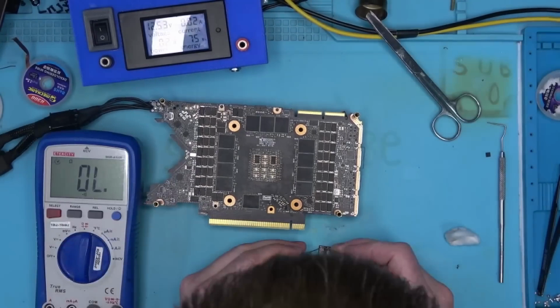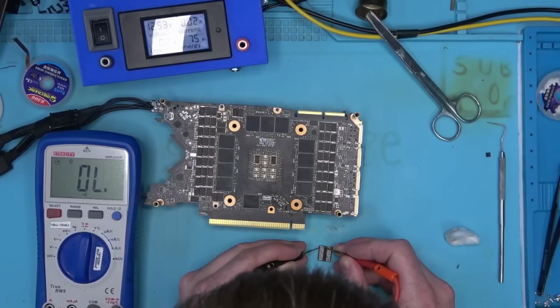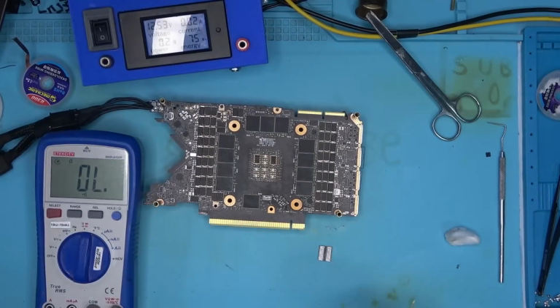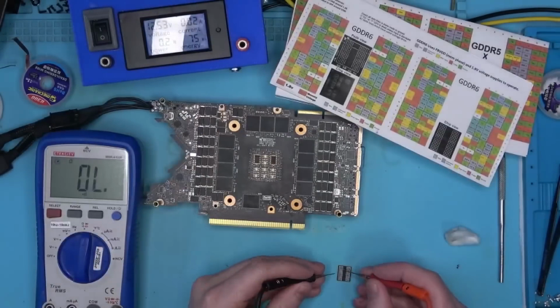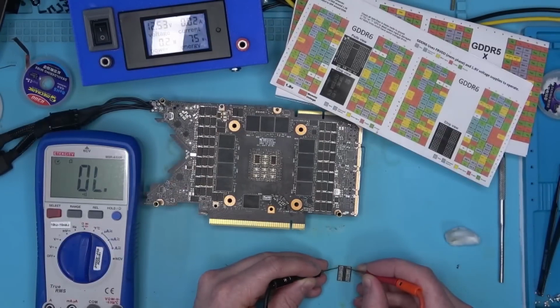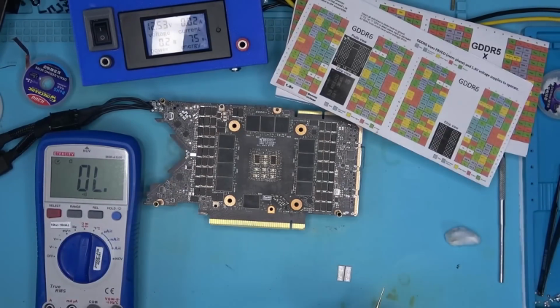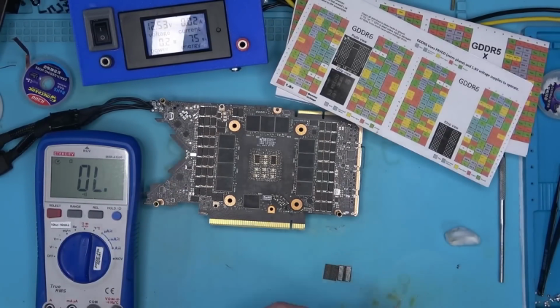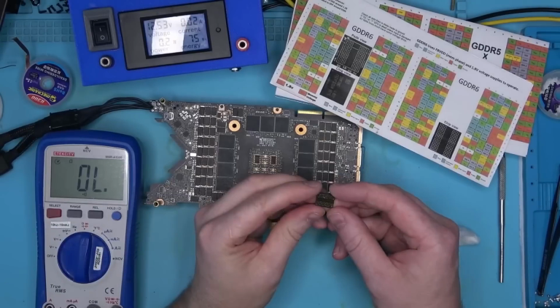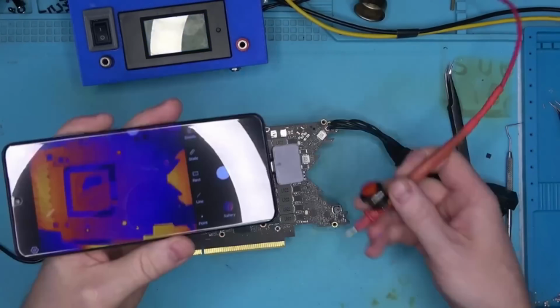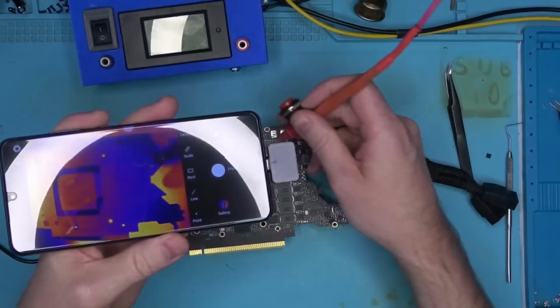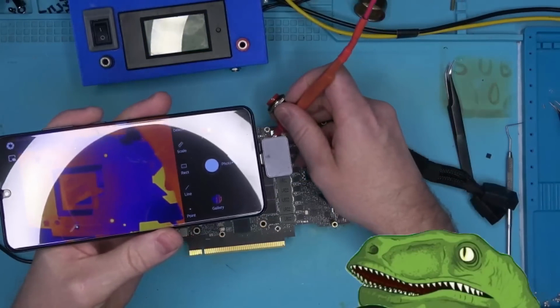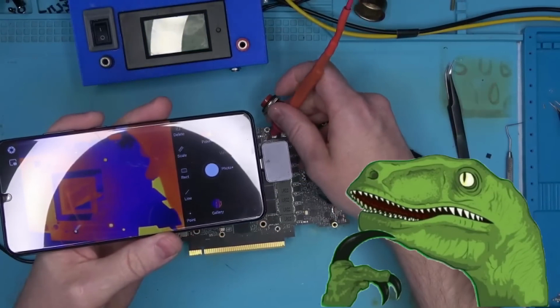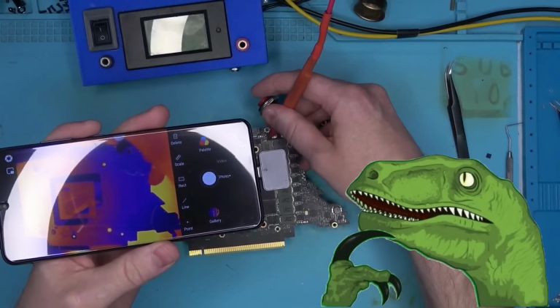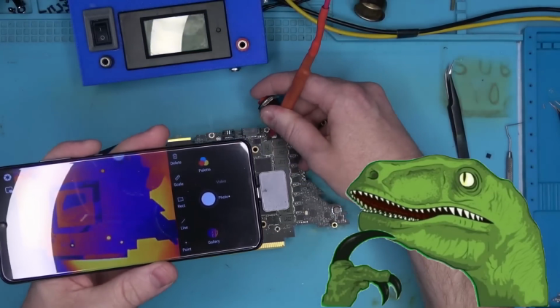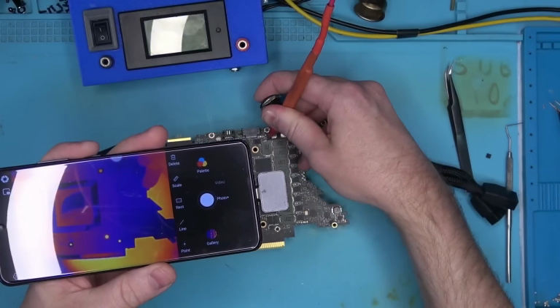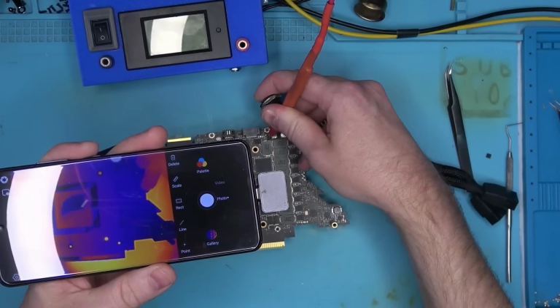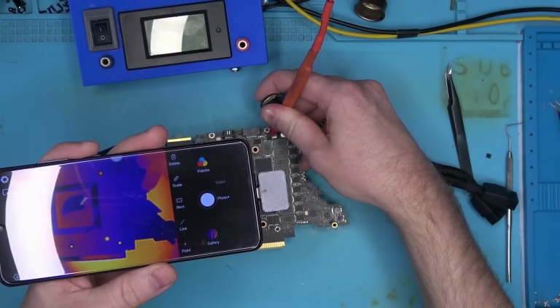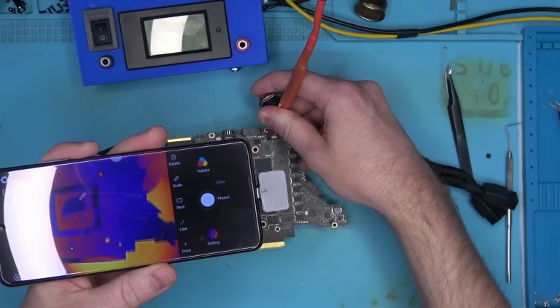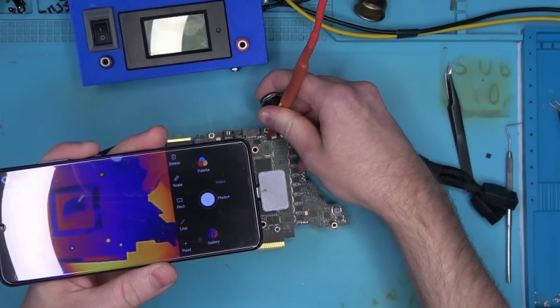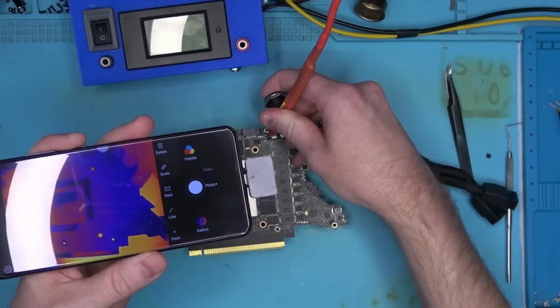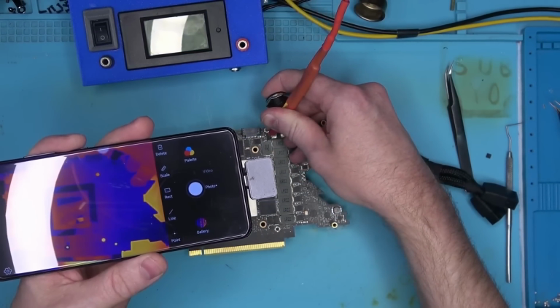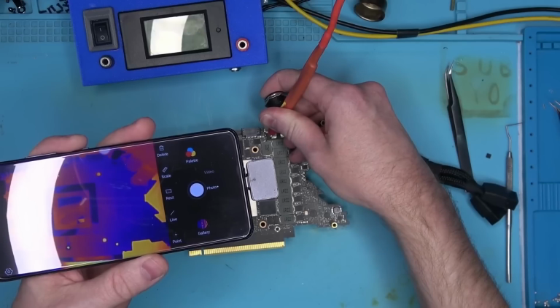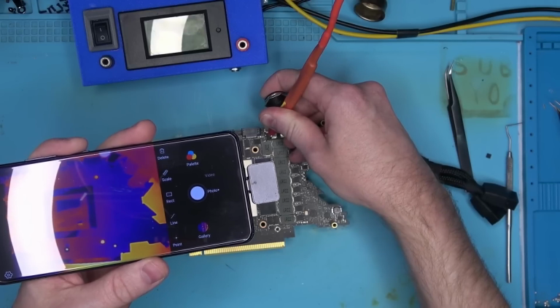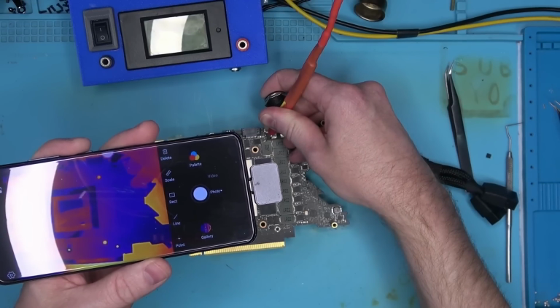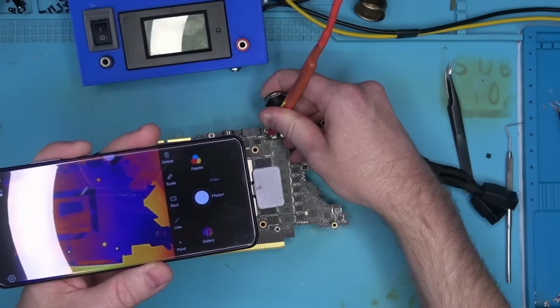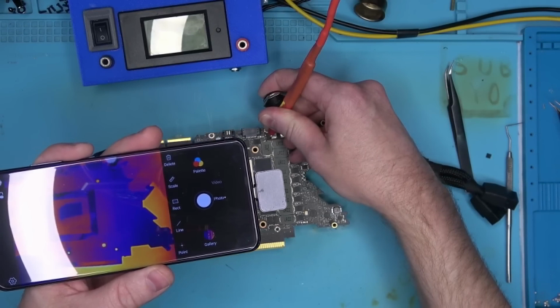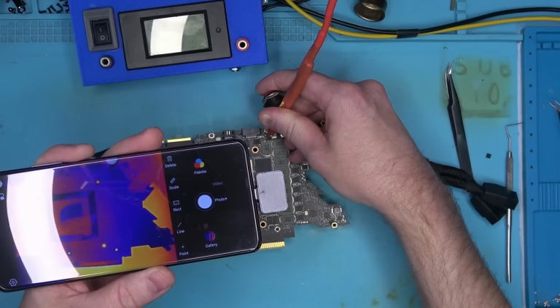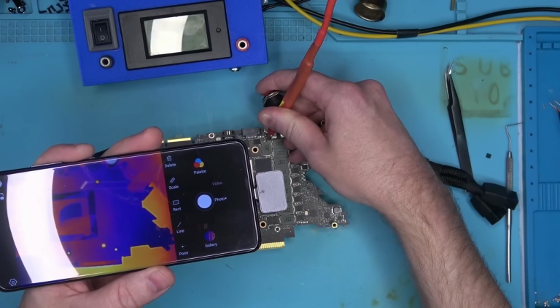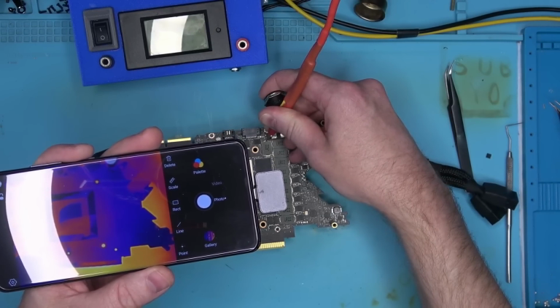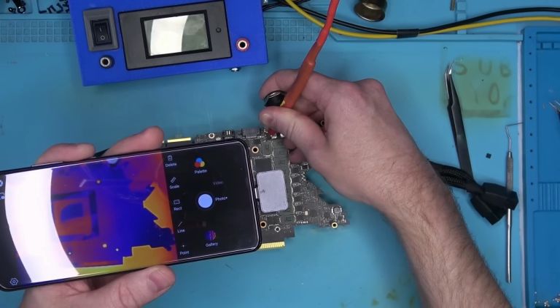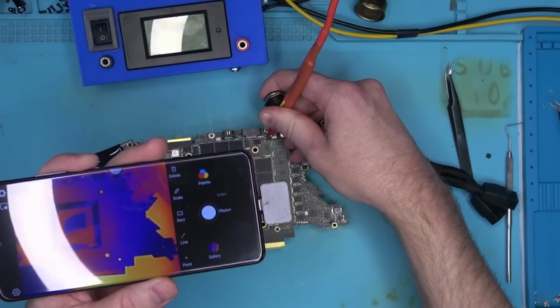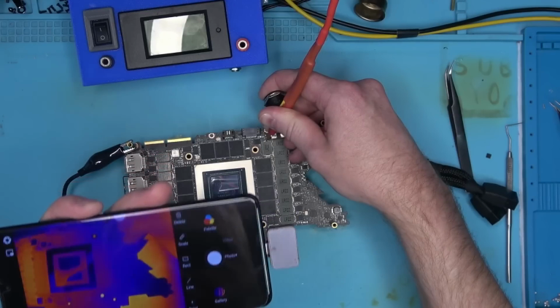Measuring the original chip confirmed there was never a short. So where did the short come from? Just like in one of my previous videos, I had the same thing with the 12 volt rail, where once voltage is injected, the short goes away.